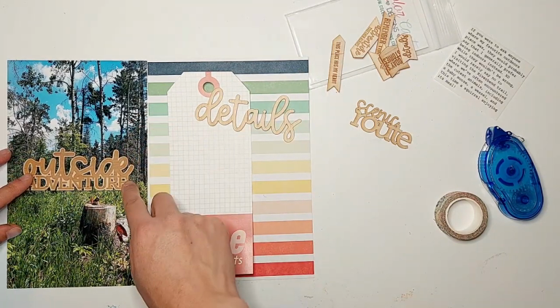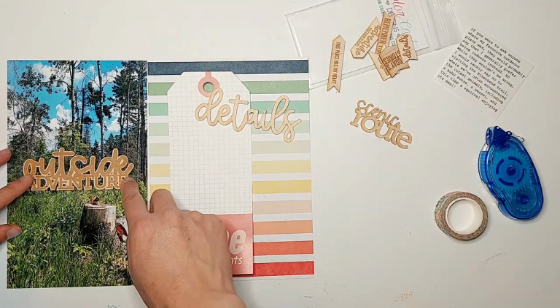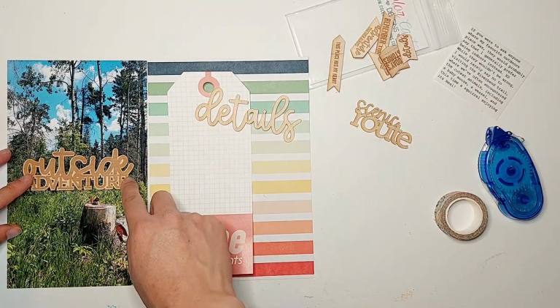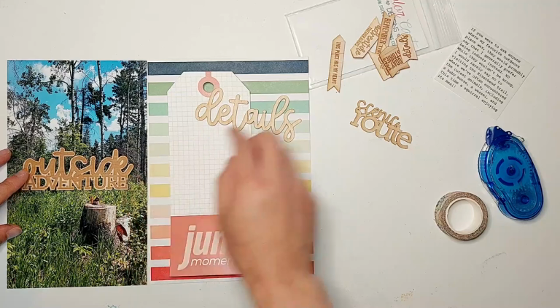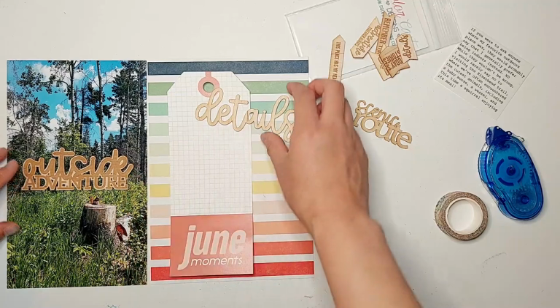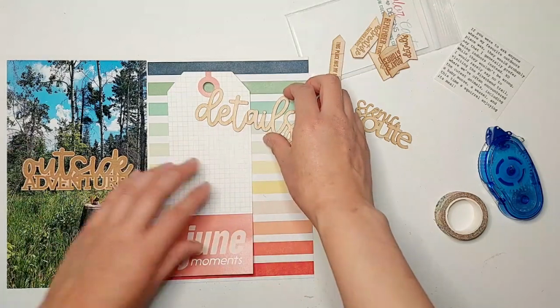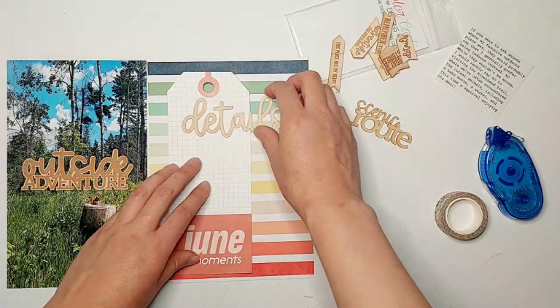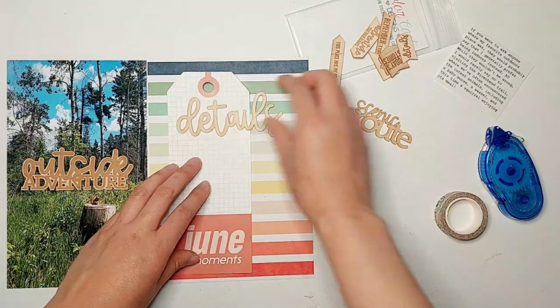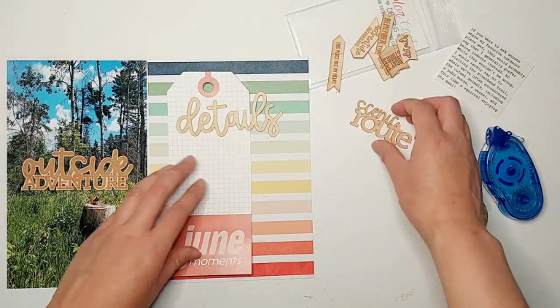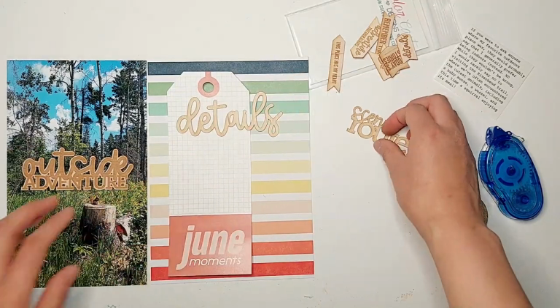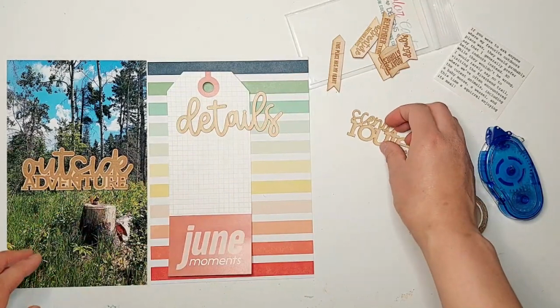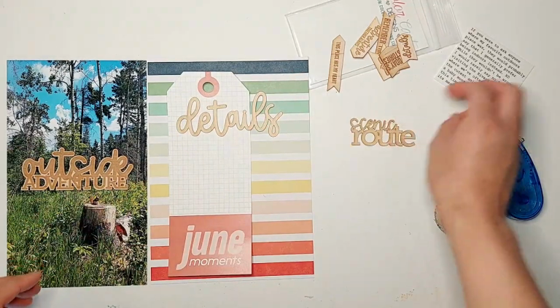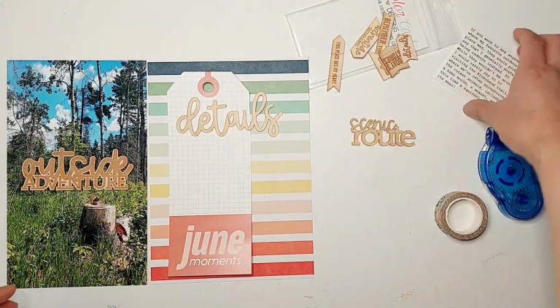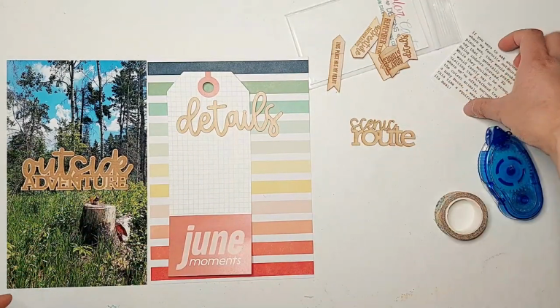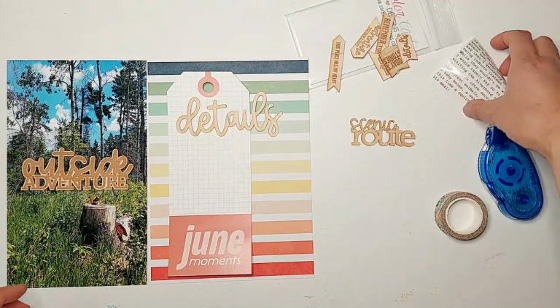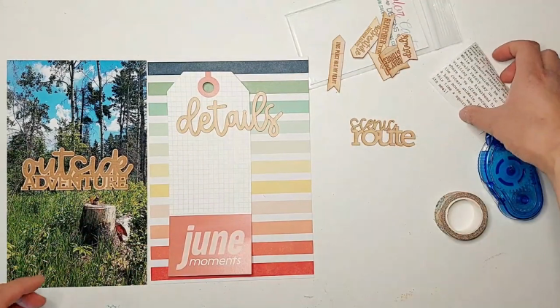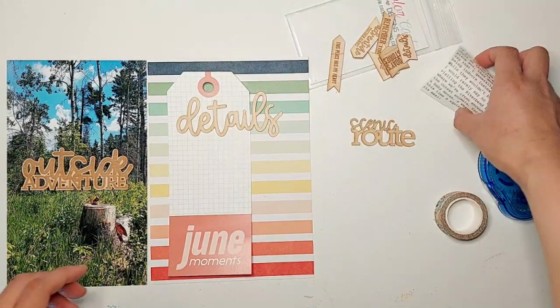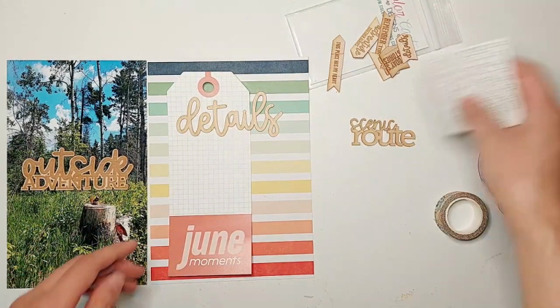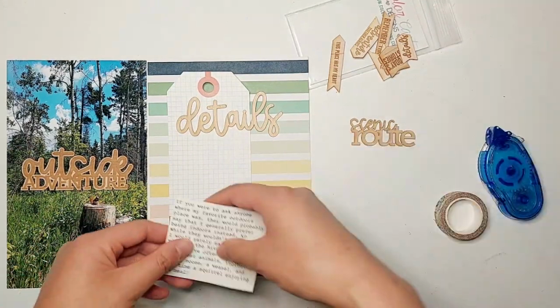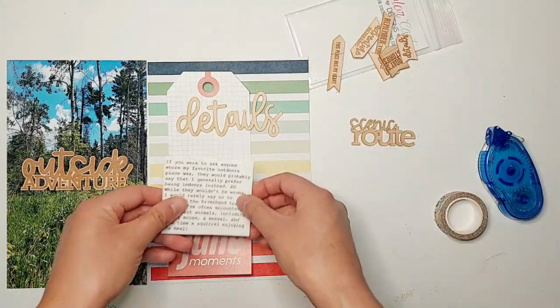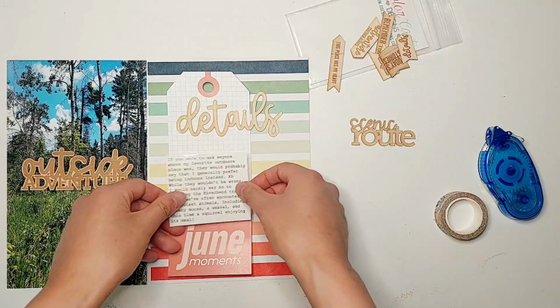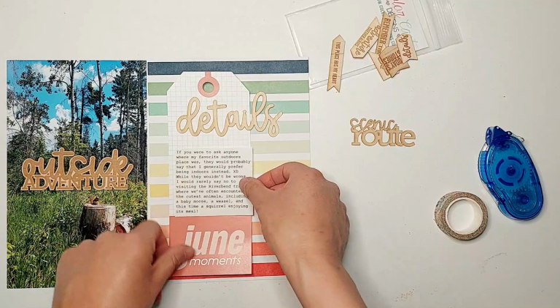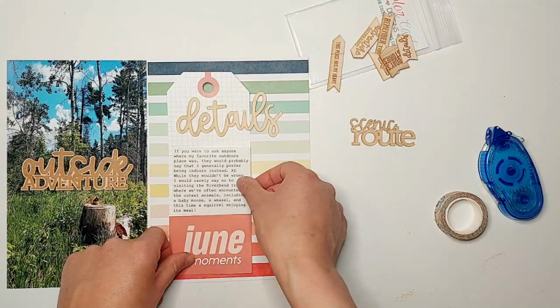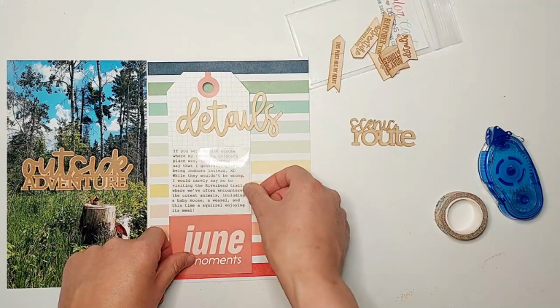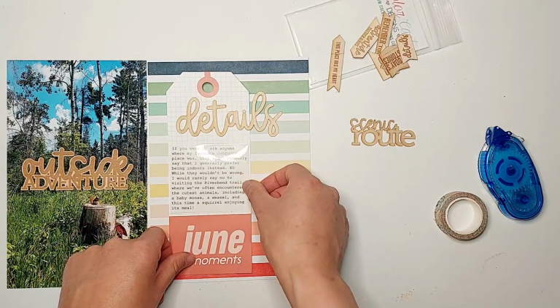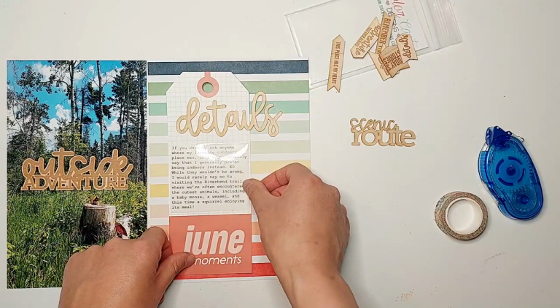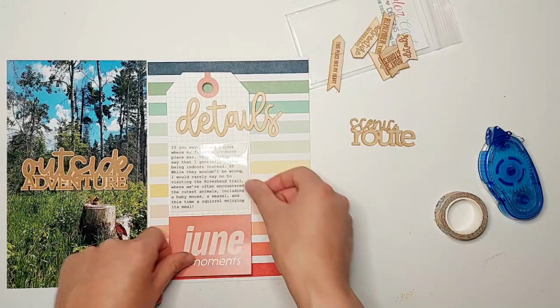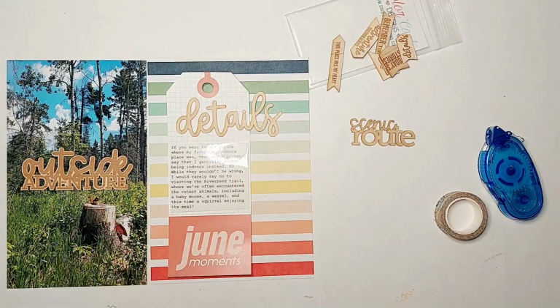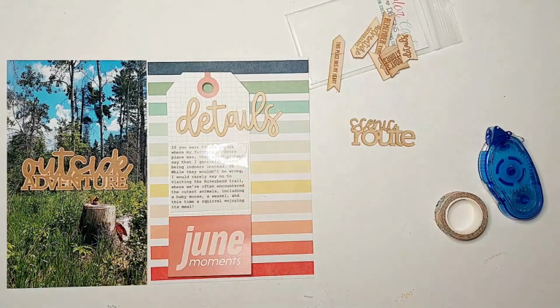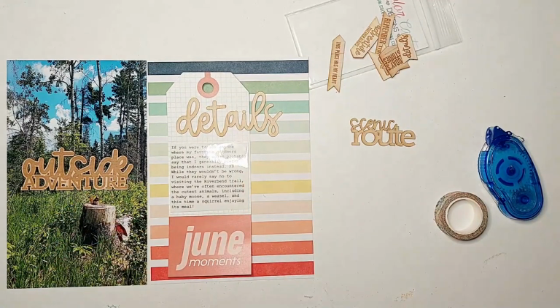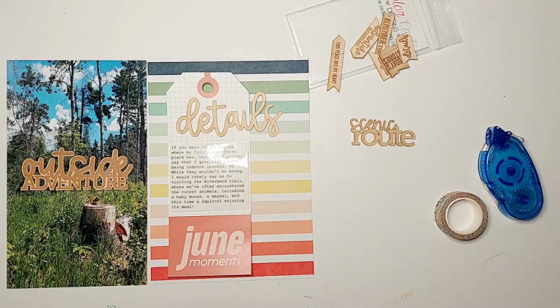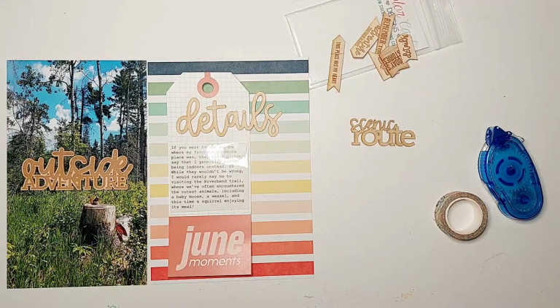I decided on the wood veneer piece that says 'Details' for the top of this tag, and I've also typed up some journaling on some clear sticker paper to go on the tag.